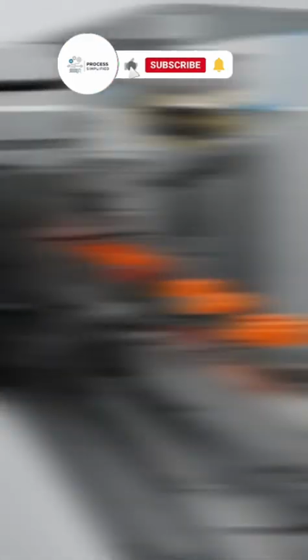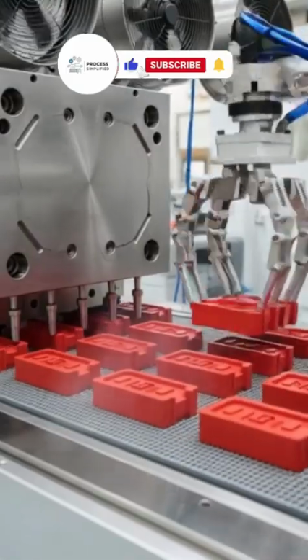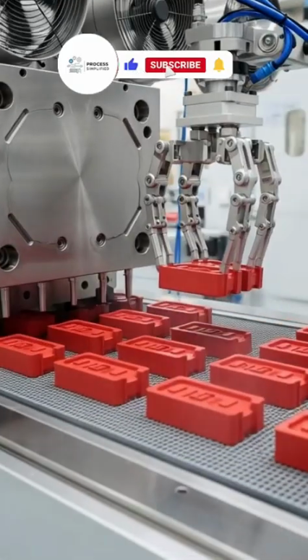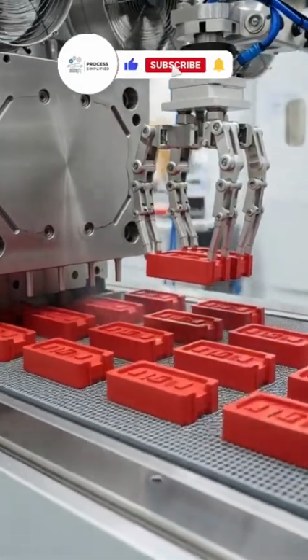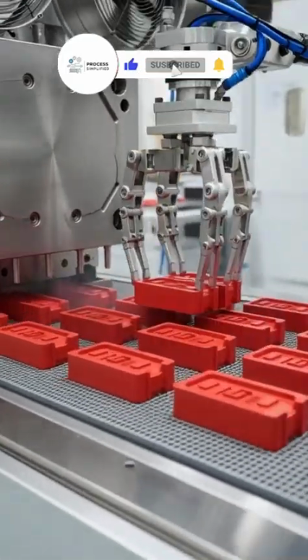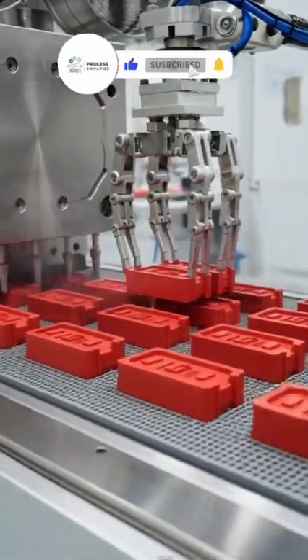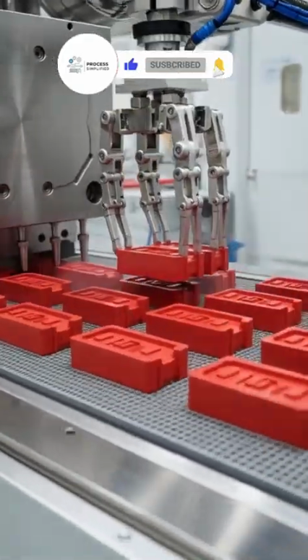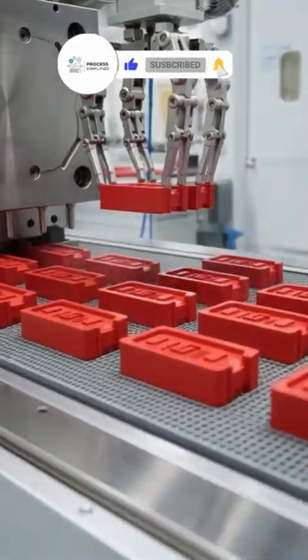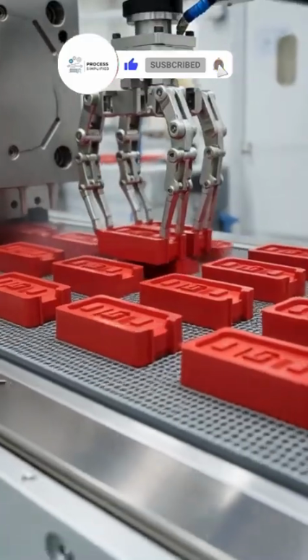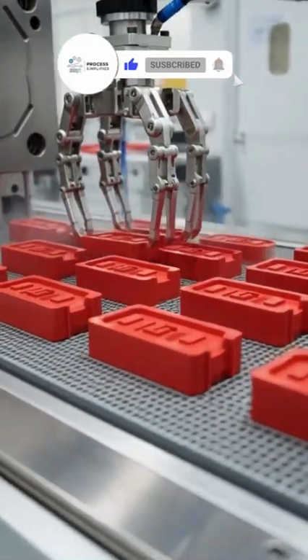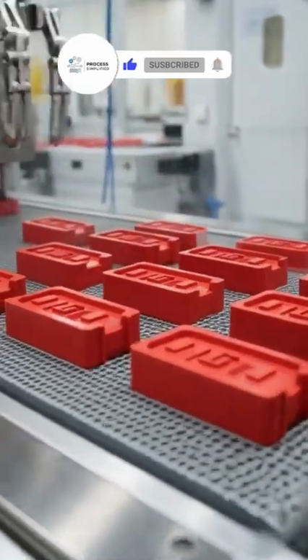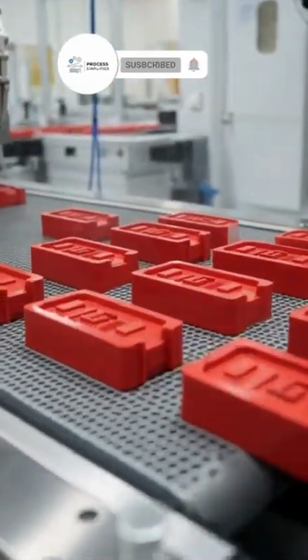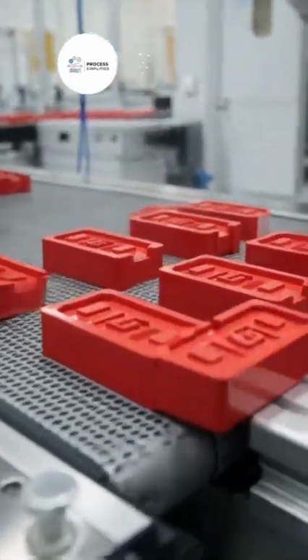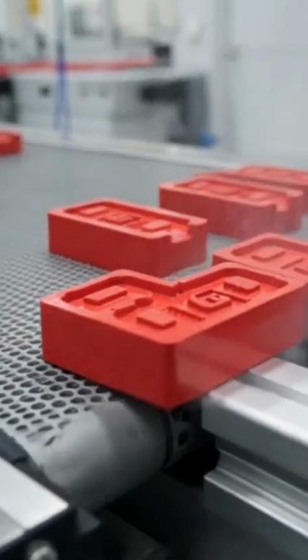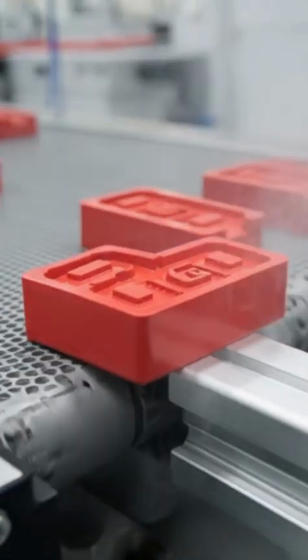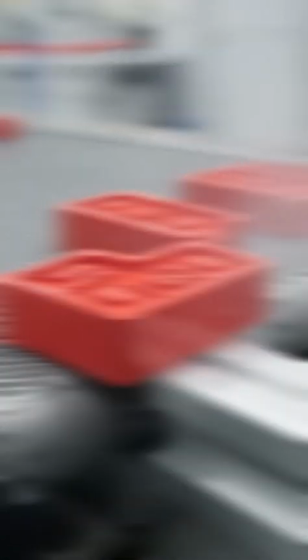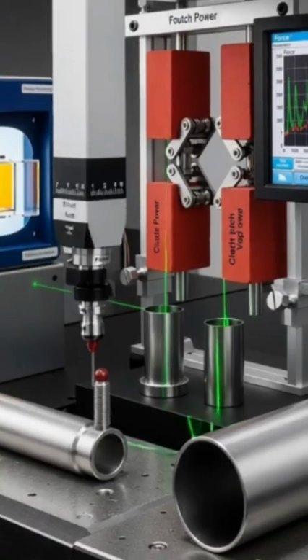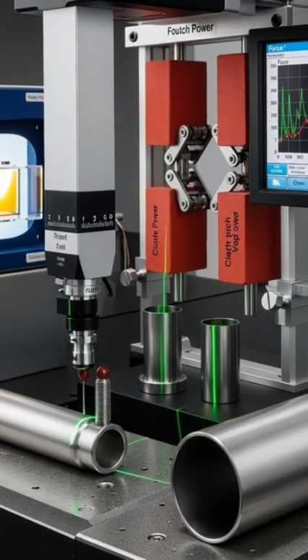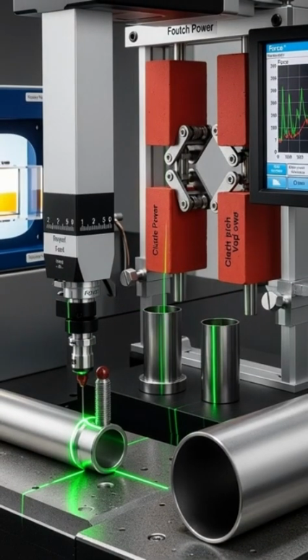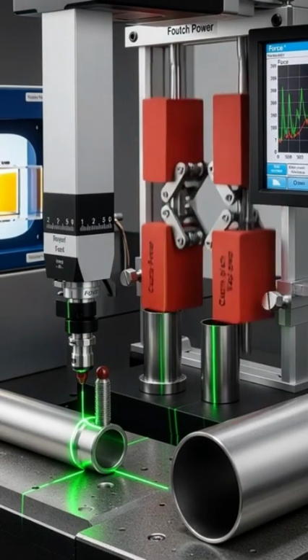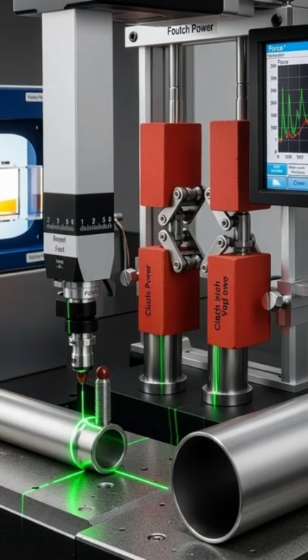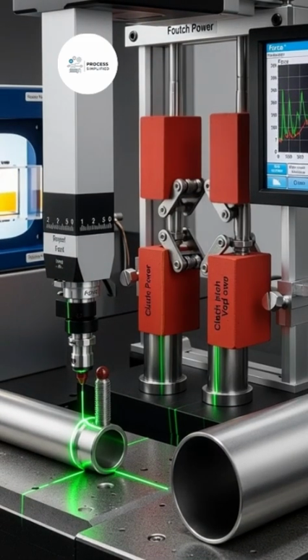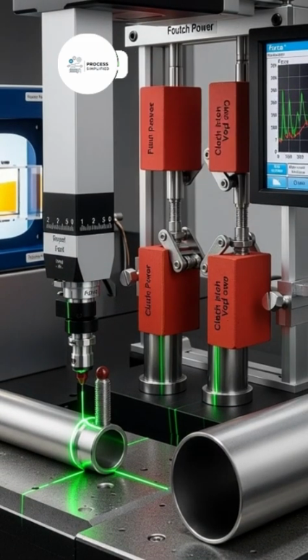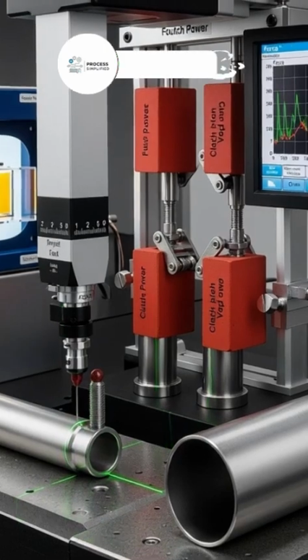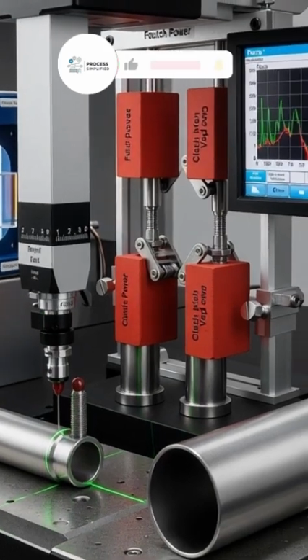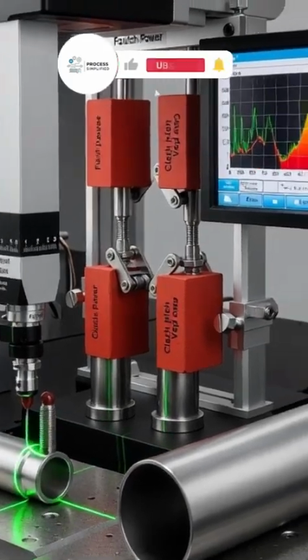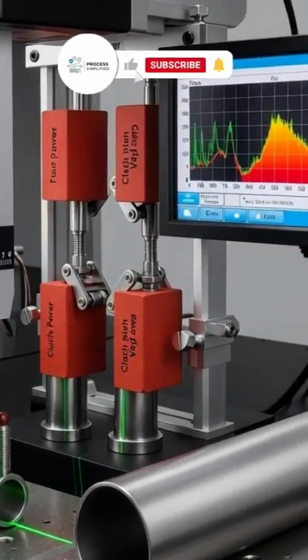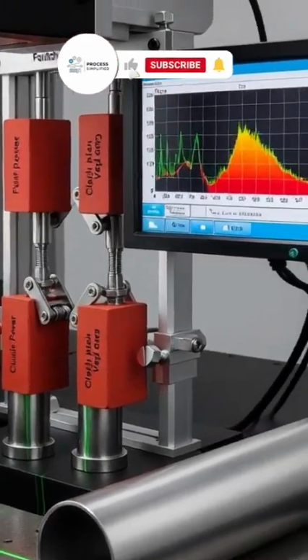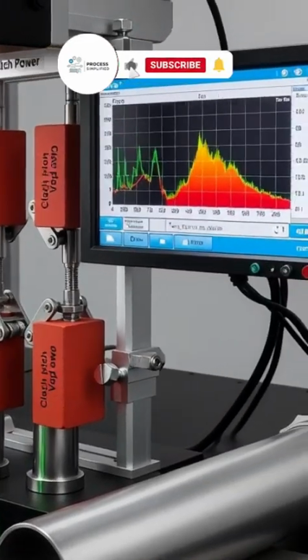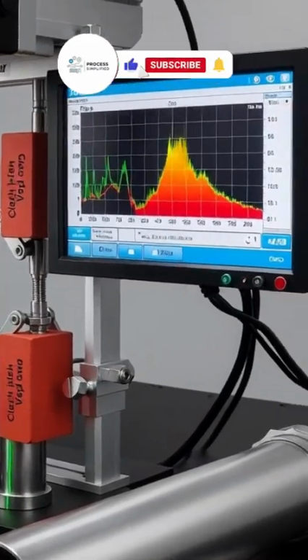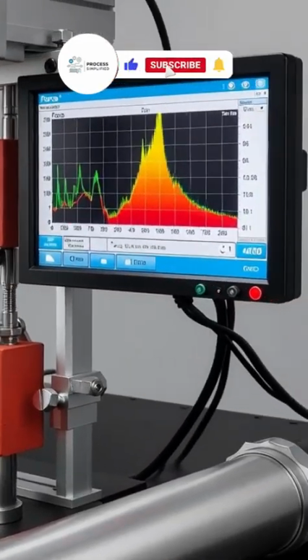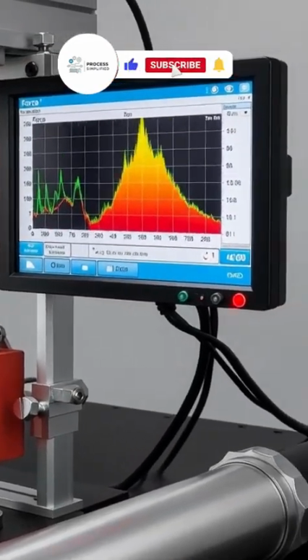Eject? Robots catch and carry parts to gently cool and stabilize. Vision and CMM measure to microns. Clutch force rigs test that satisfying snap.